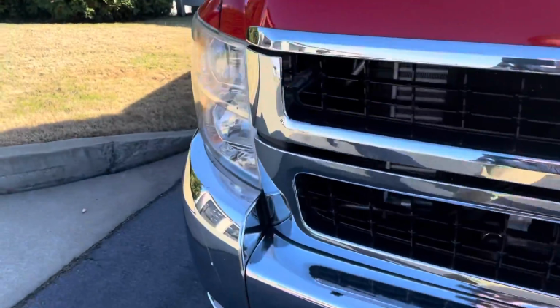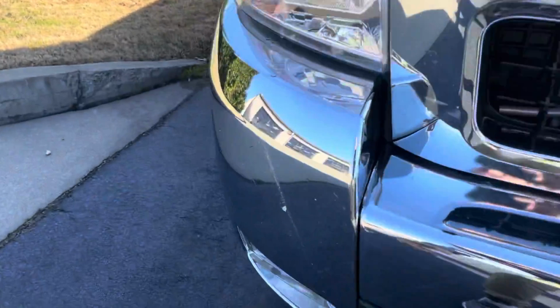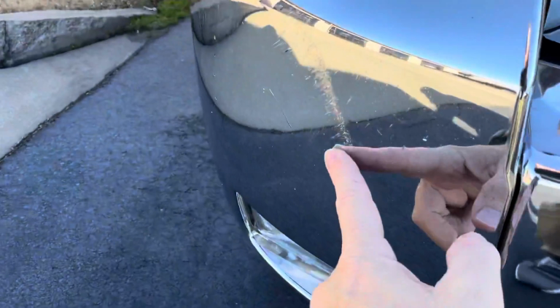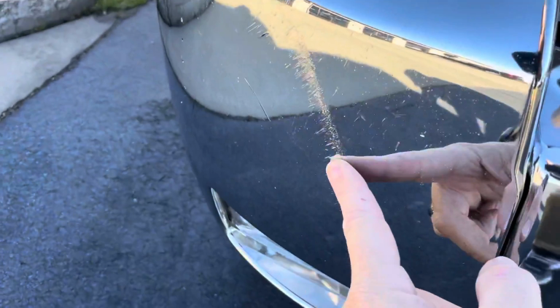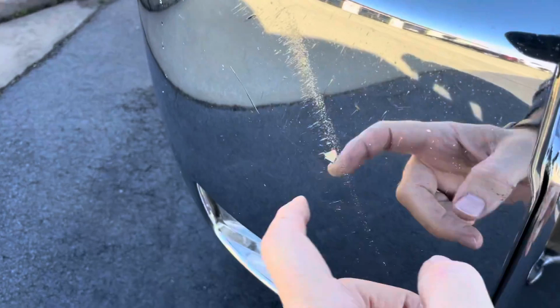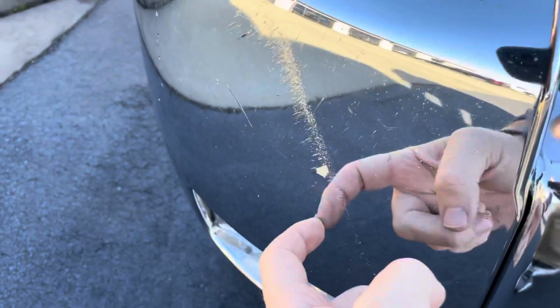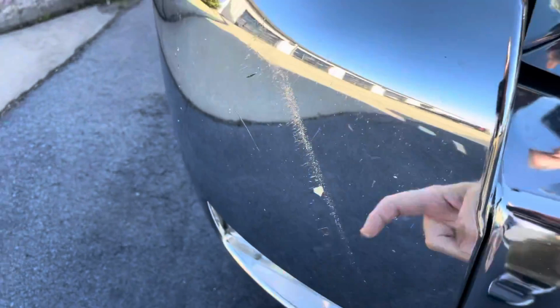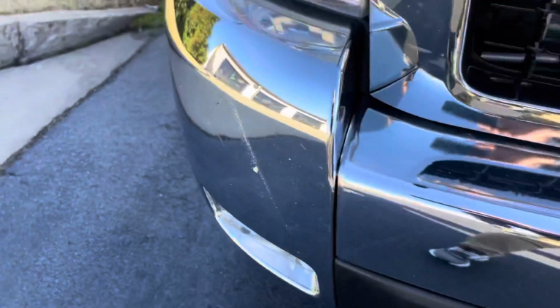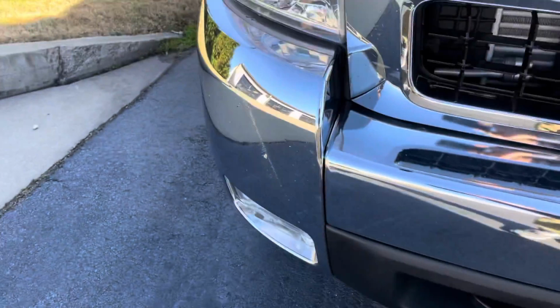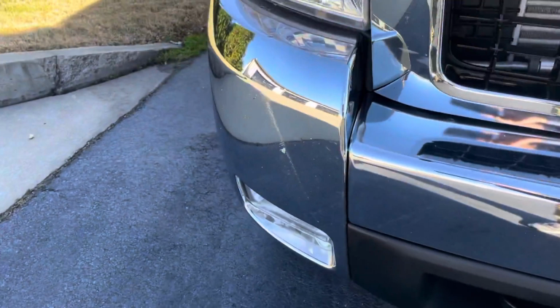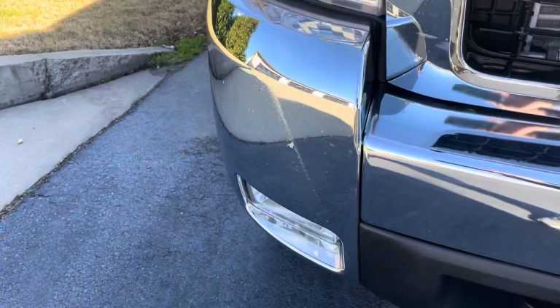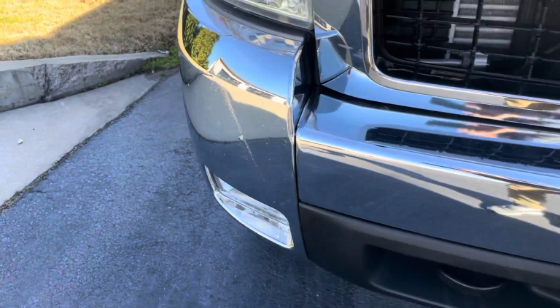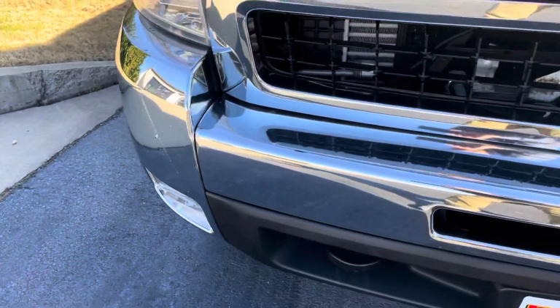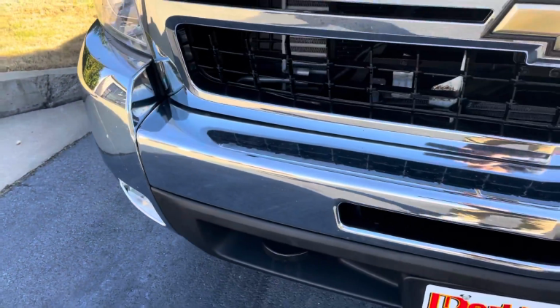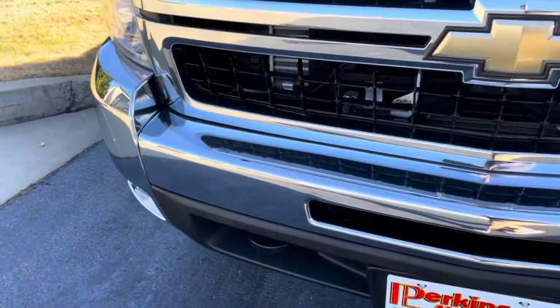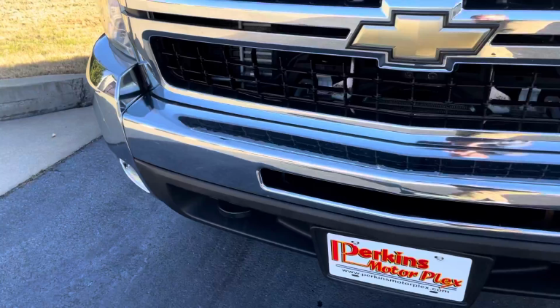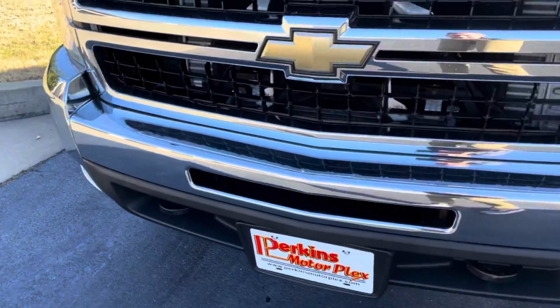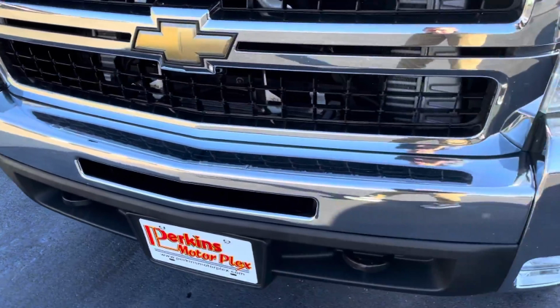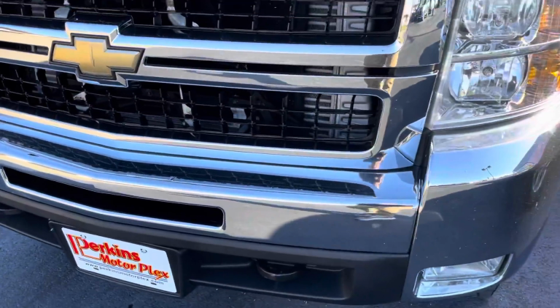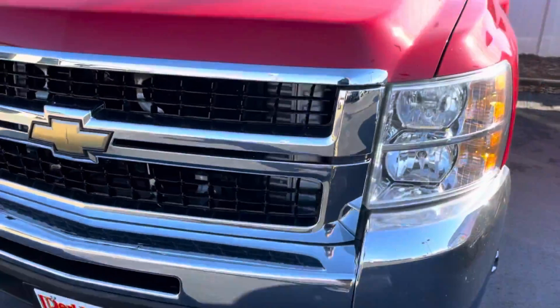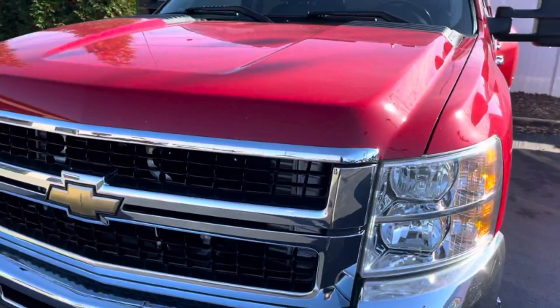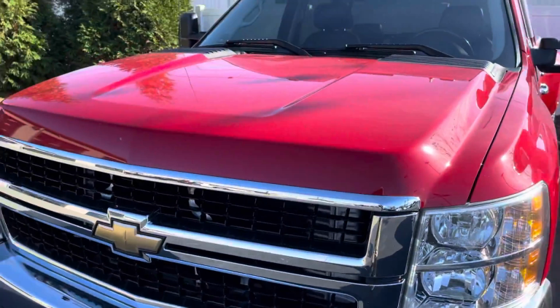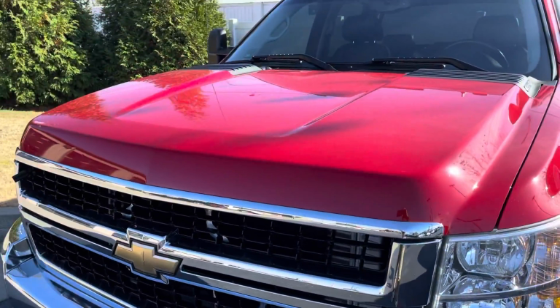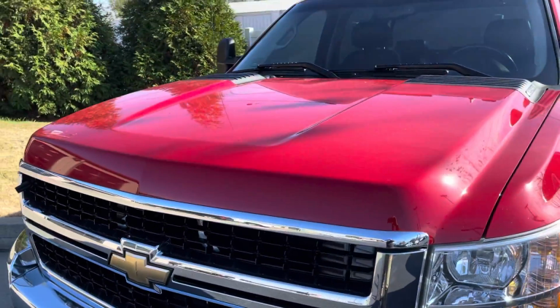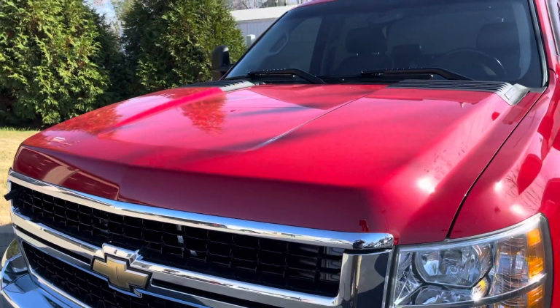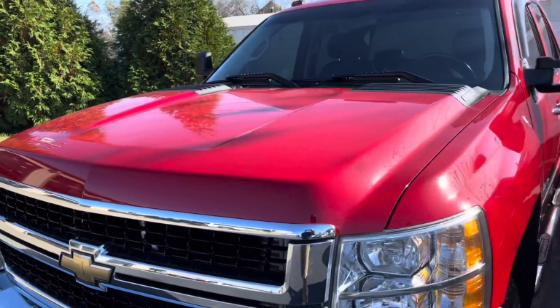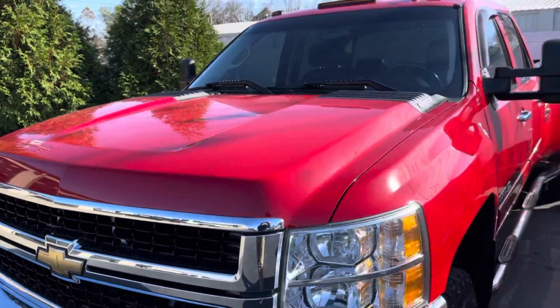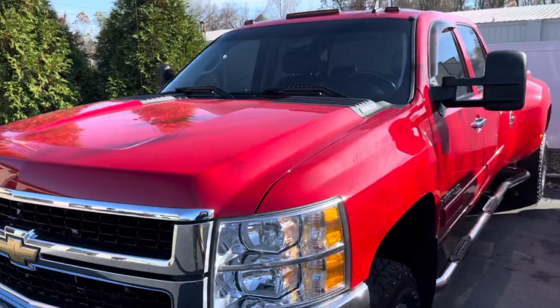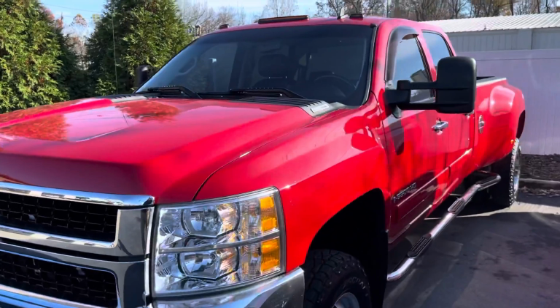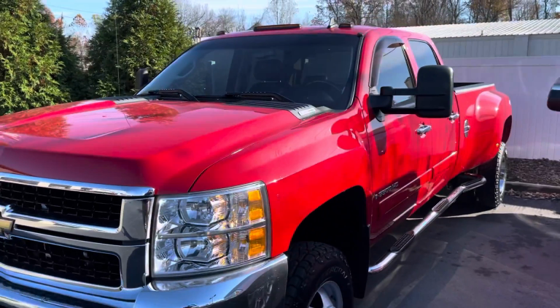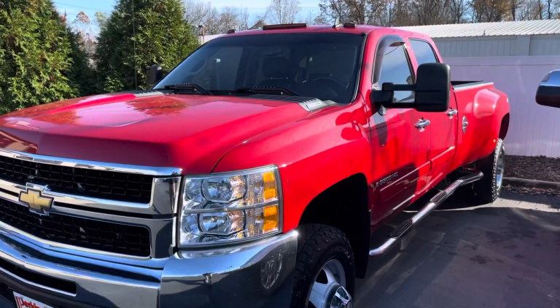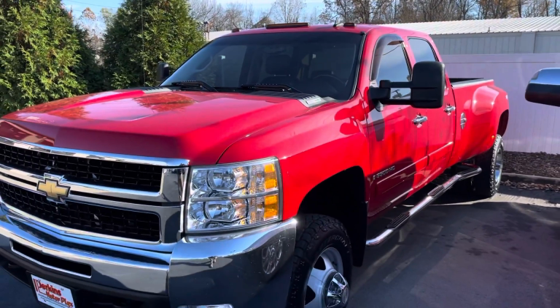I saw one little spot here on the front — that plastic part of the bumper had a little piece of chrome knocked off, but no dings or dents on the front bumper. Hood looks great. The paint shines like it's a 2021.